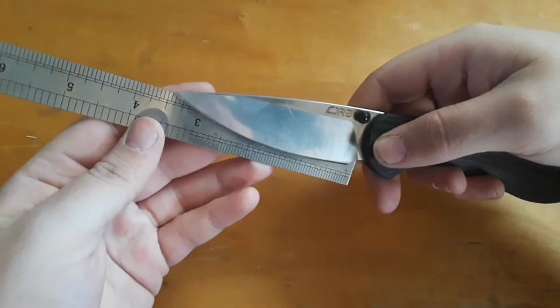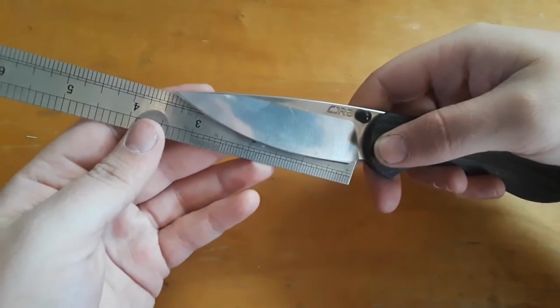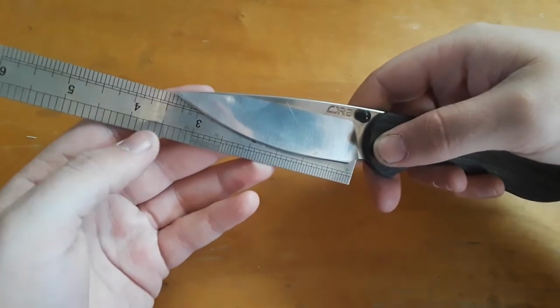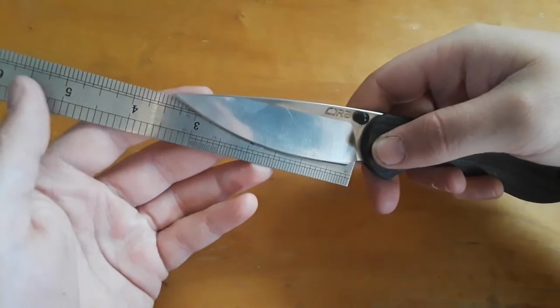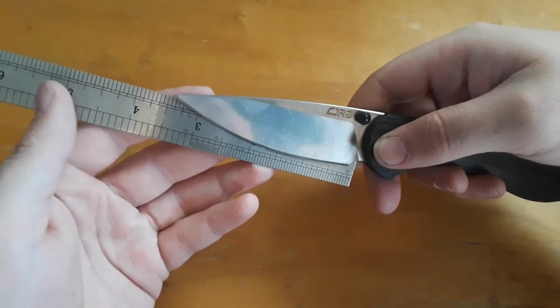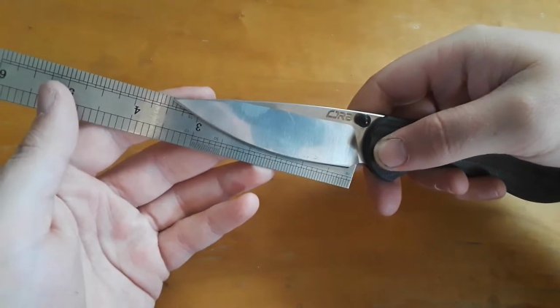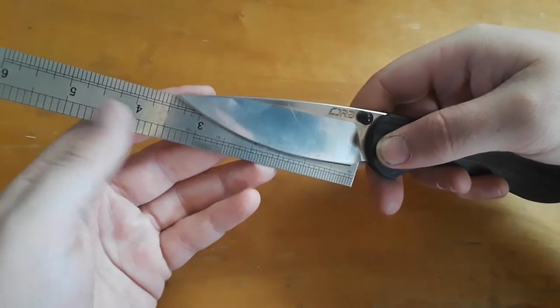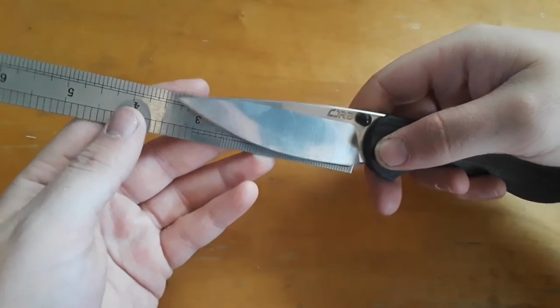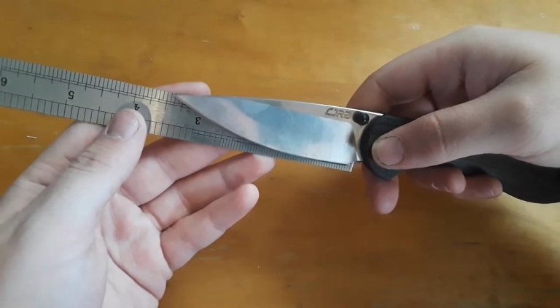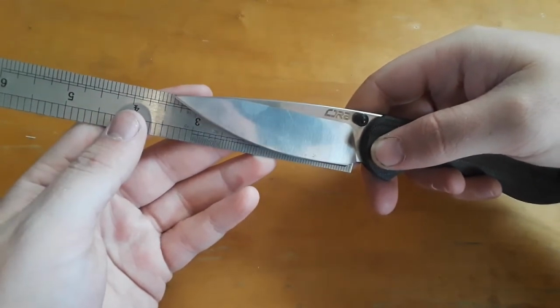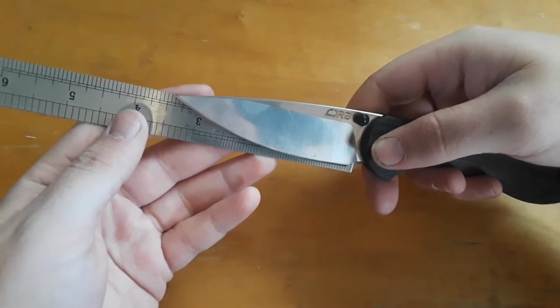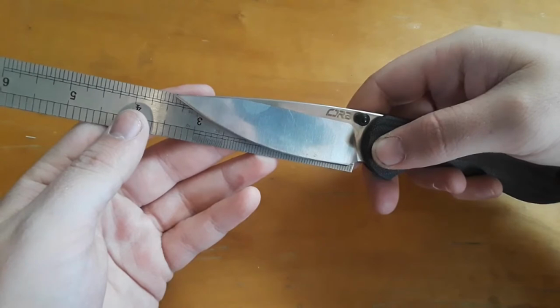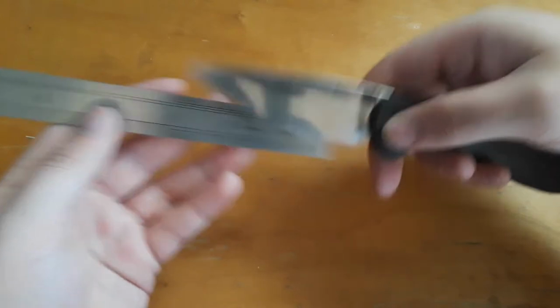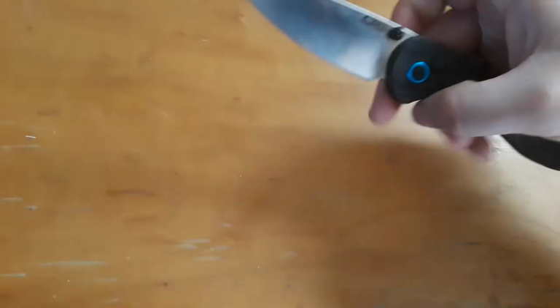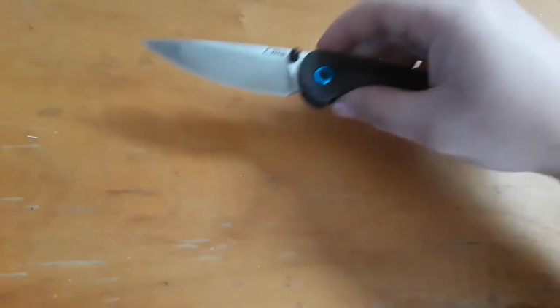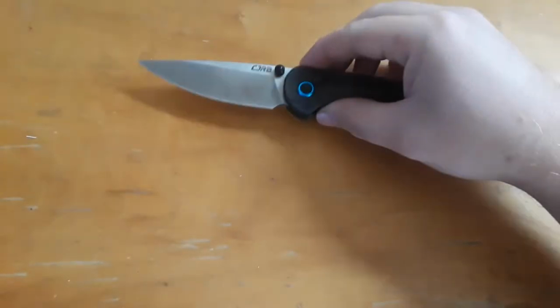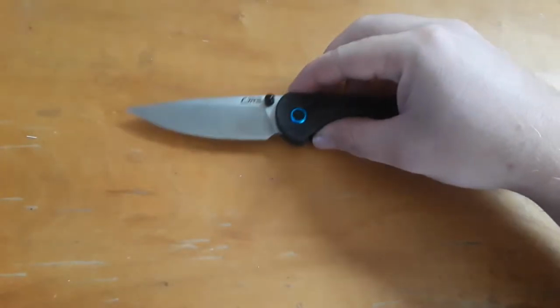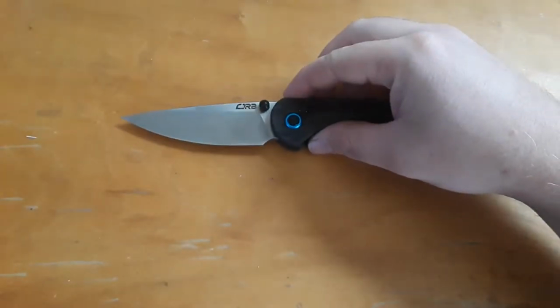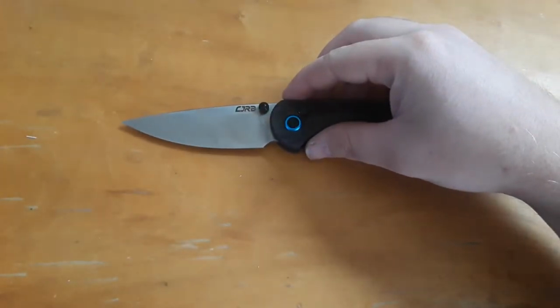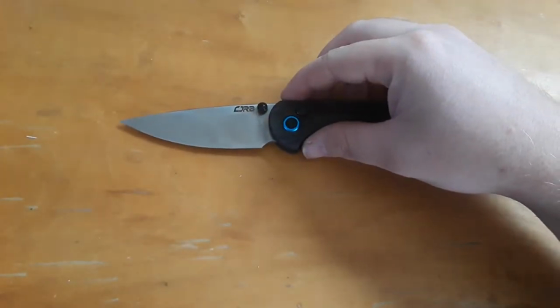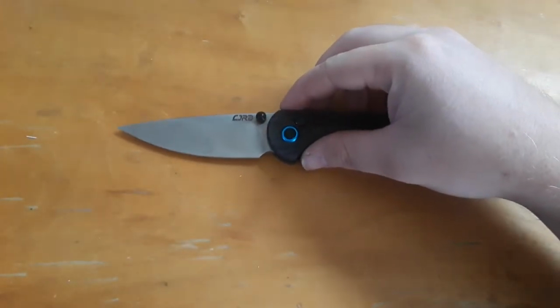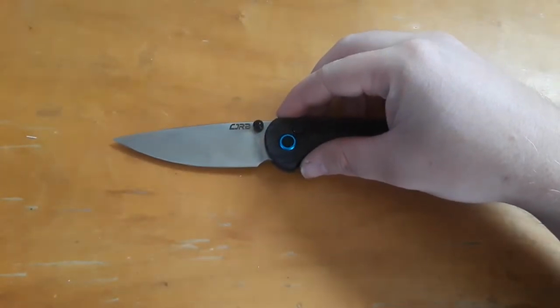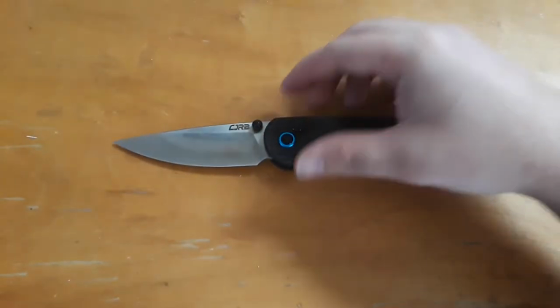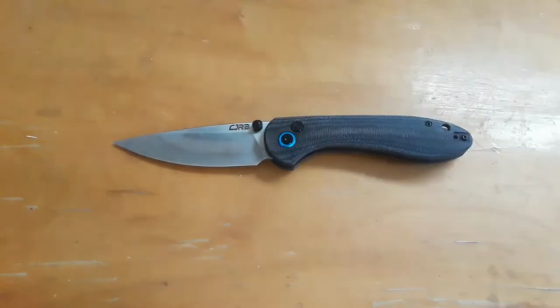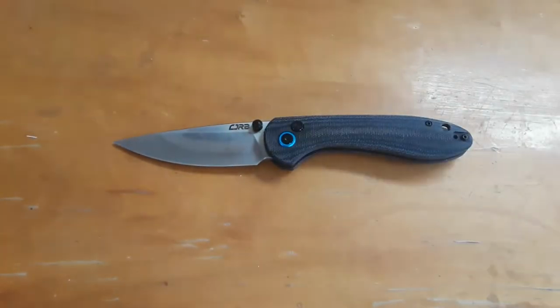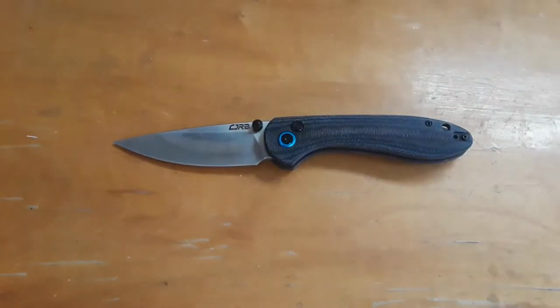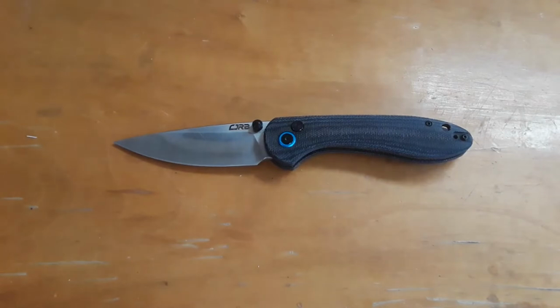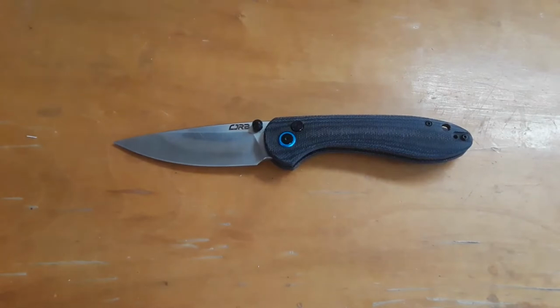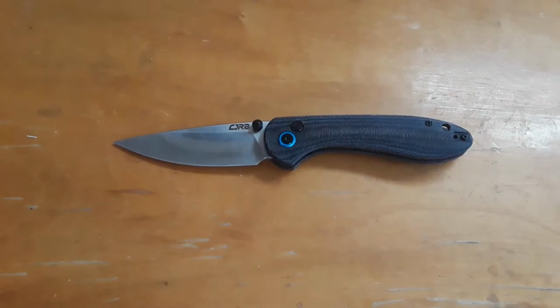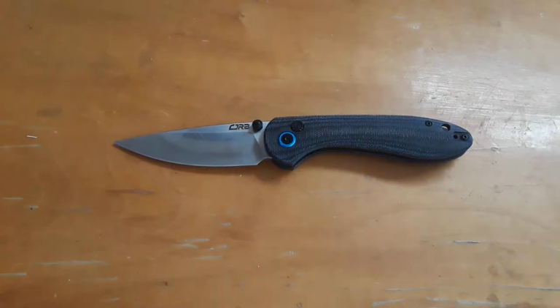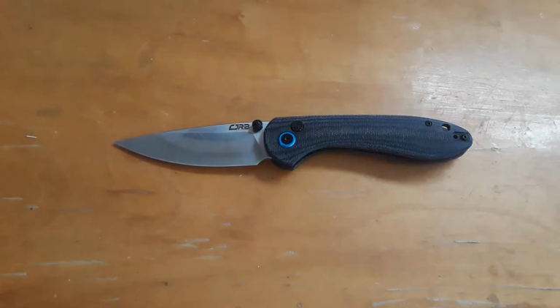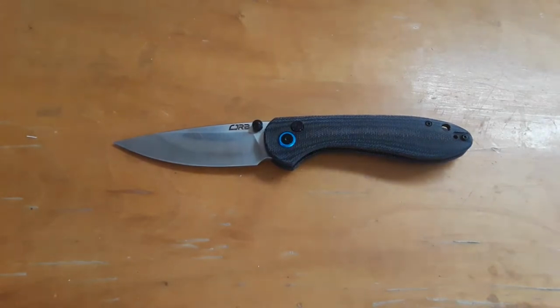So here we are — blade length about three and a half inches, aka the perfect blade length. Let's go ahead and do our size comparisons.